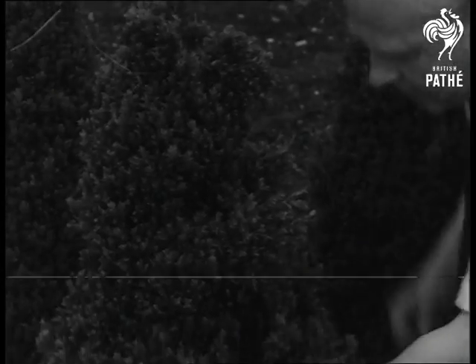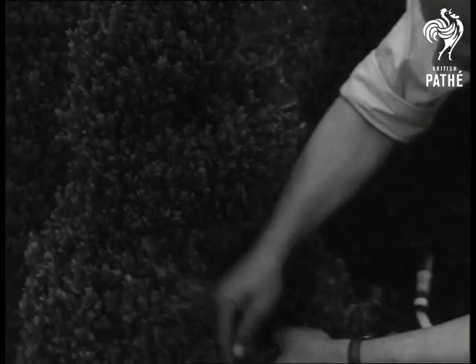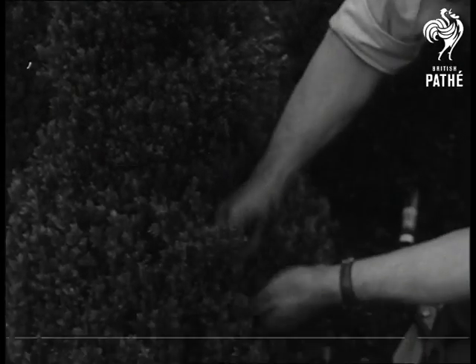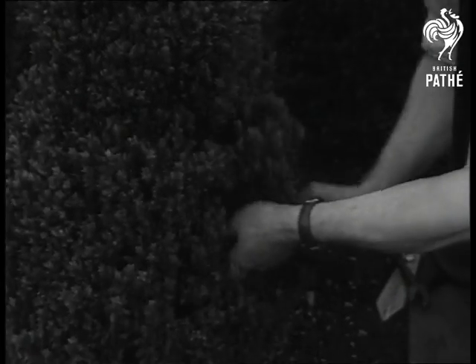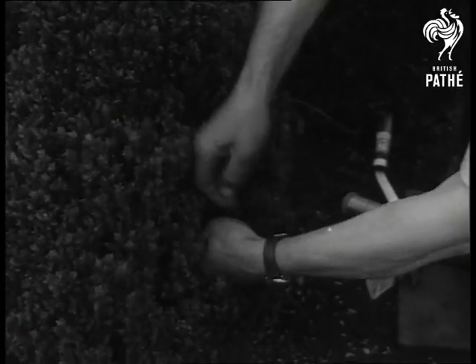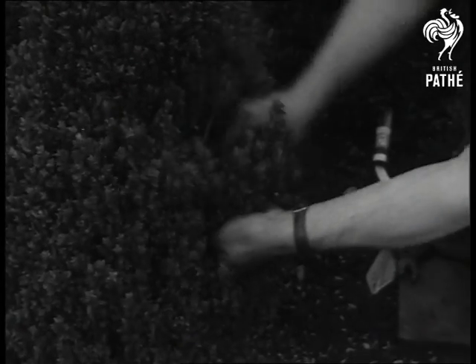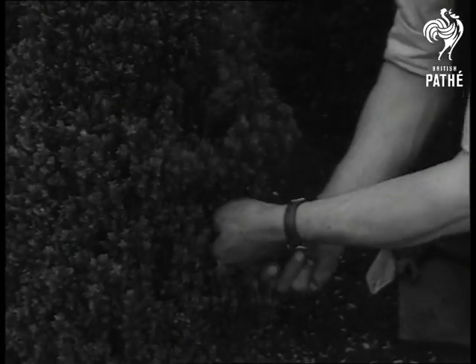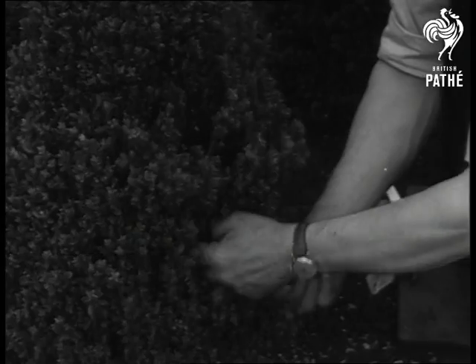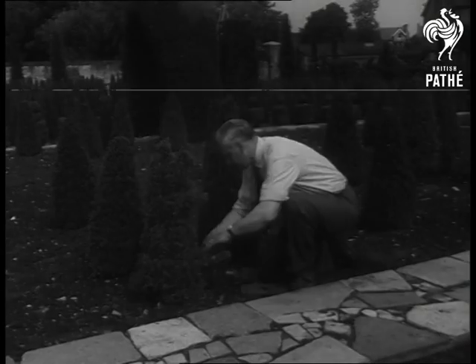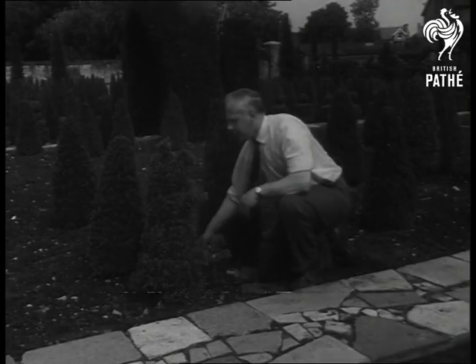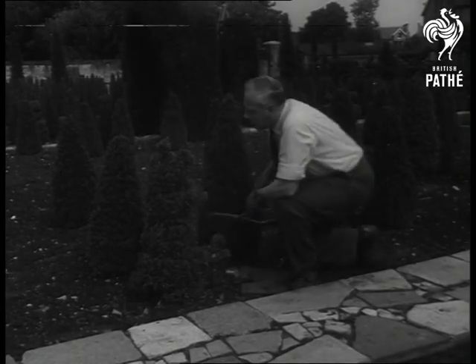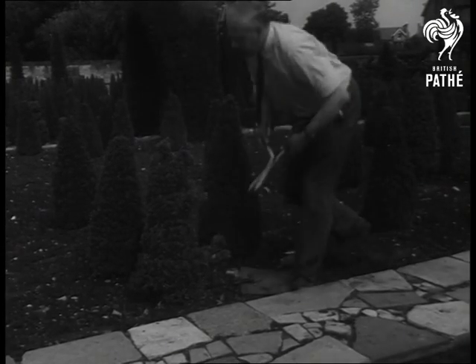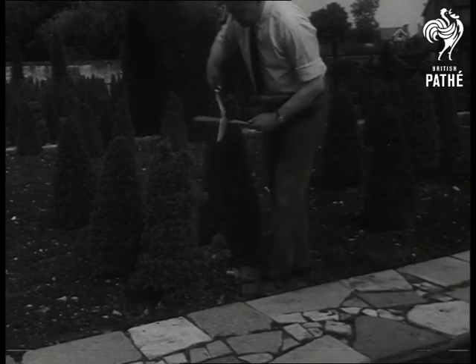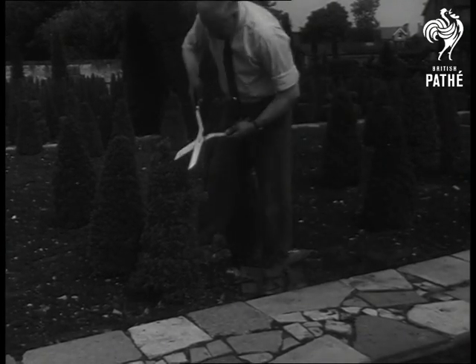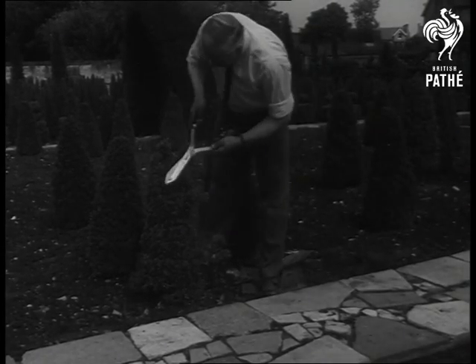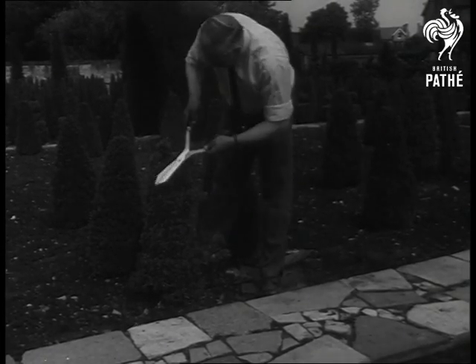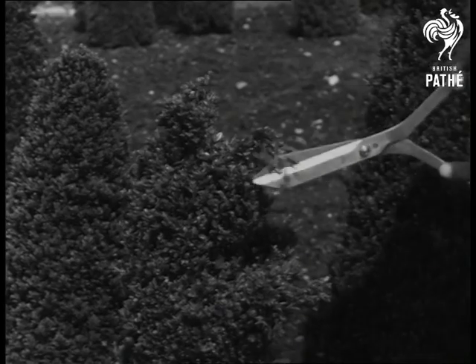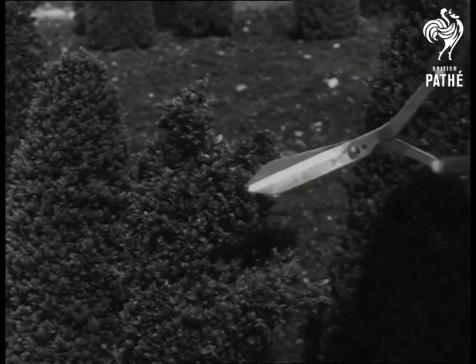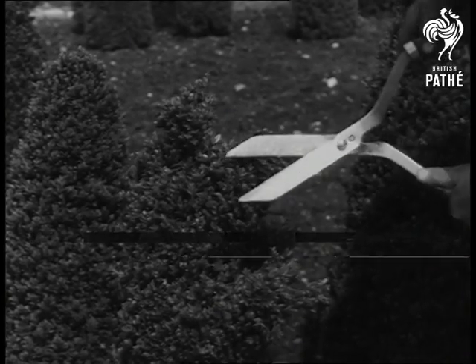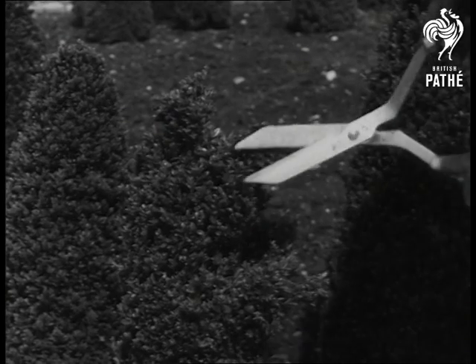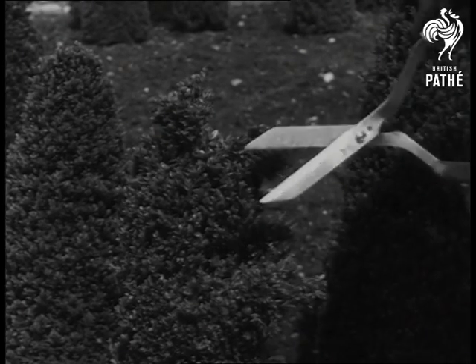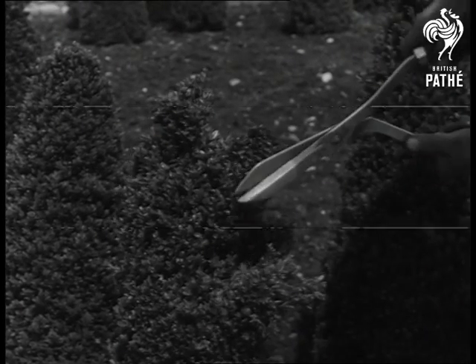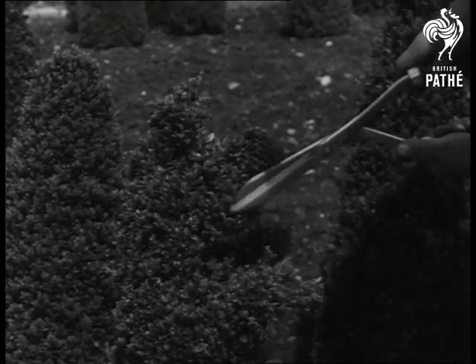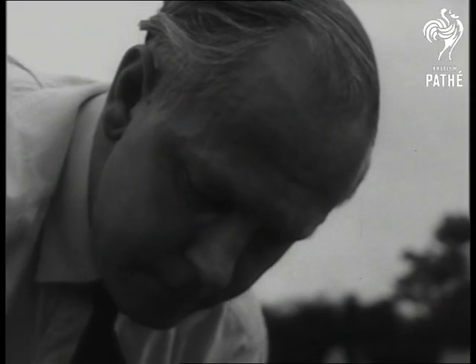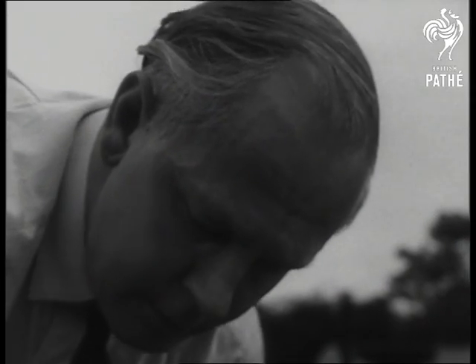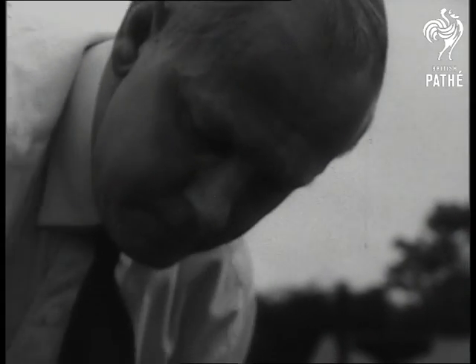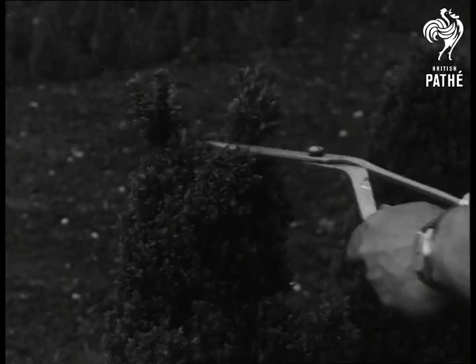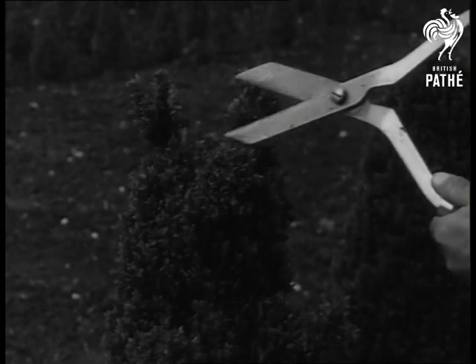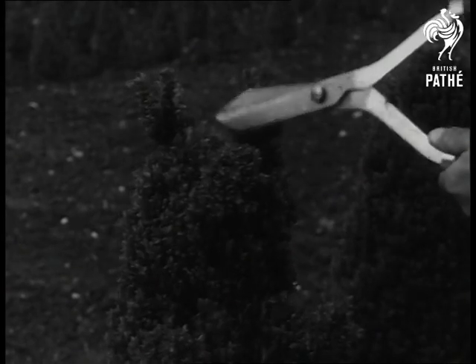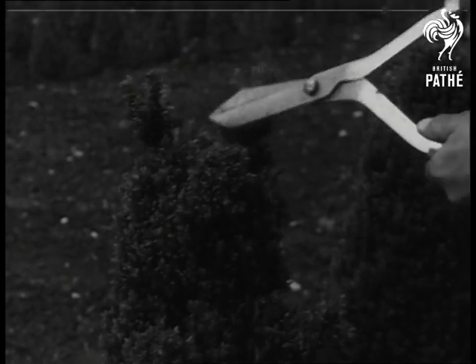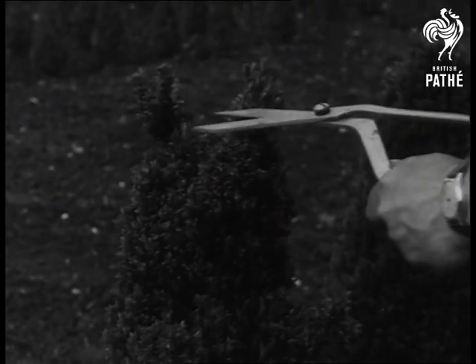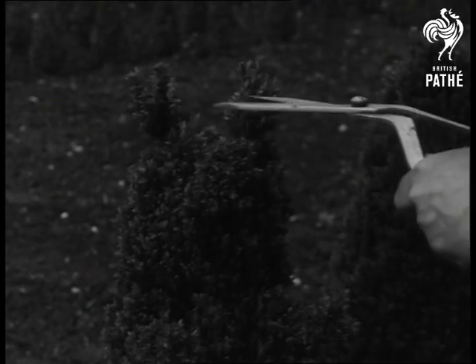It takes them from 15 to 40 years to train and clip the trees into the required shape and consistency — a job which calls for the nimble fingers of a hairdresser, a fisherman's patience, and a gardener's love for things which grow. Topiary, in fact, is an art which has survived nearly 2,000 years since the time of the Romans.